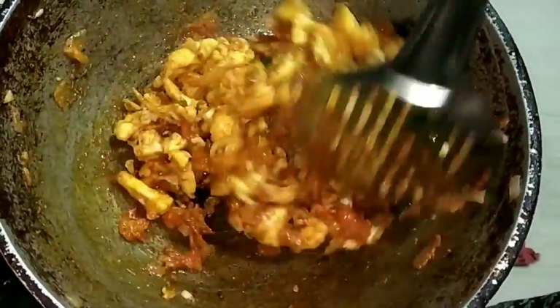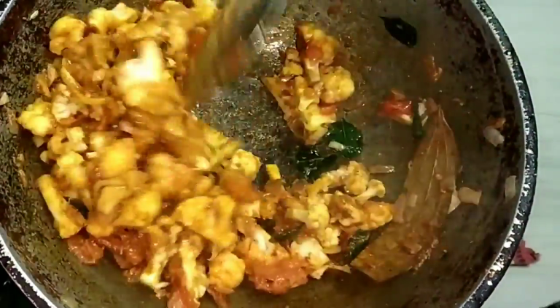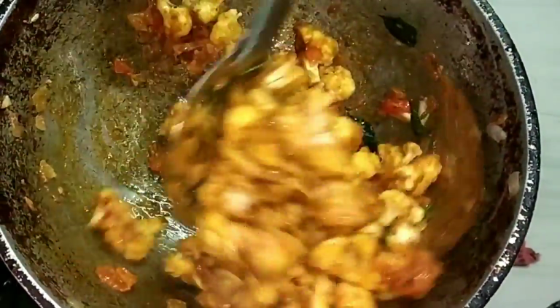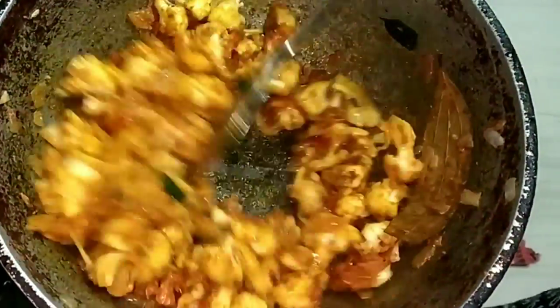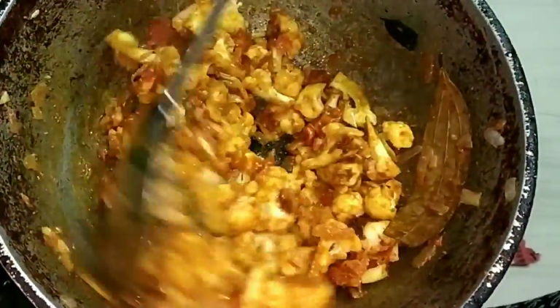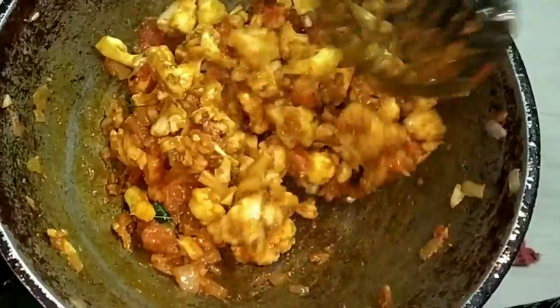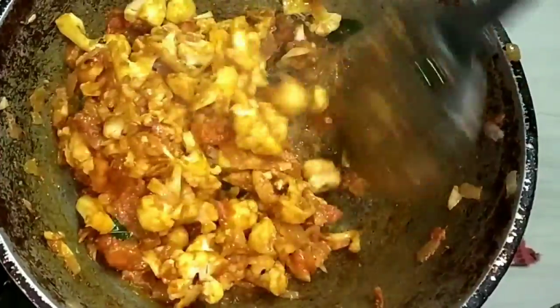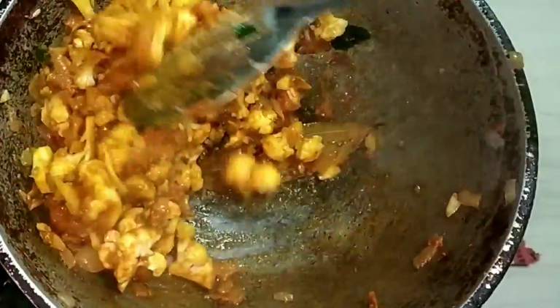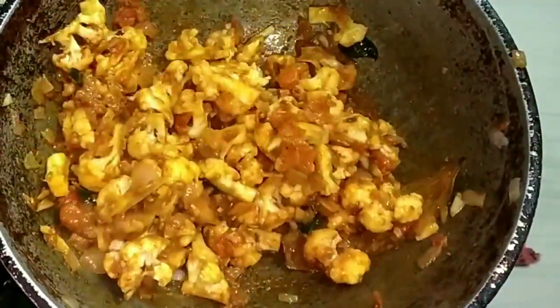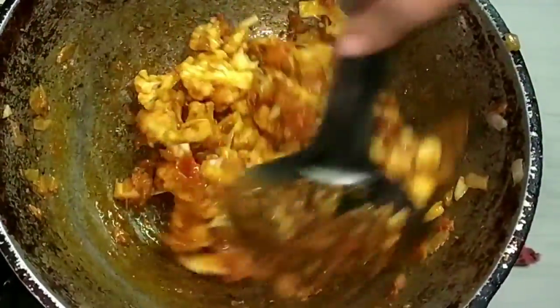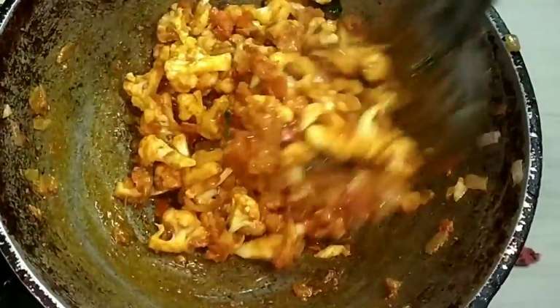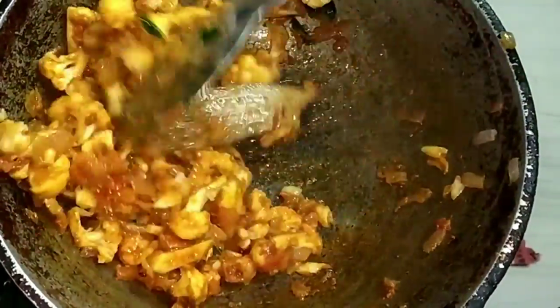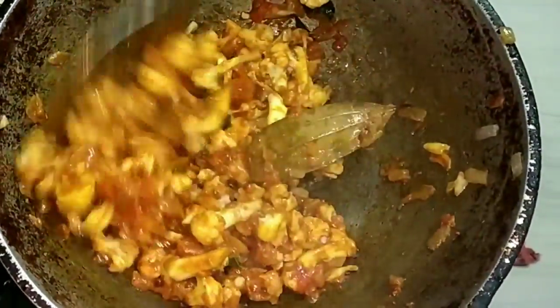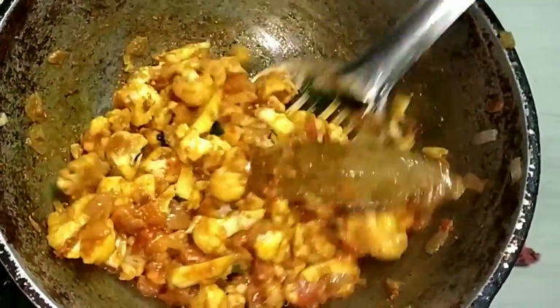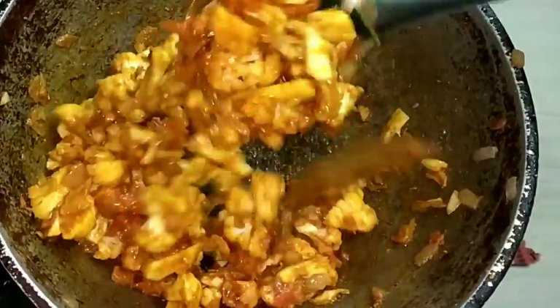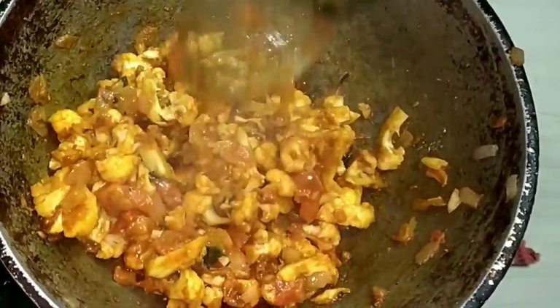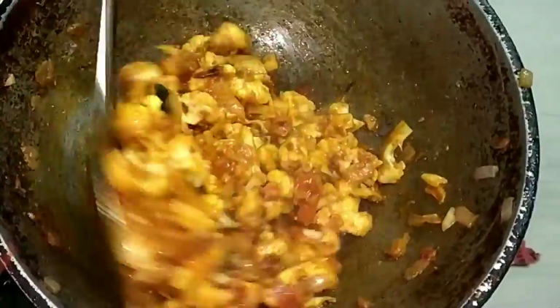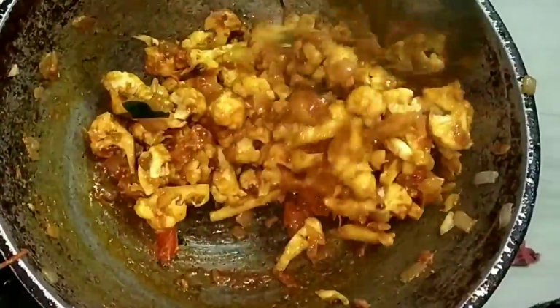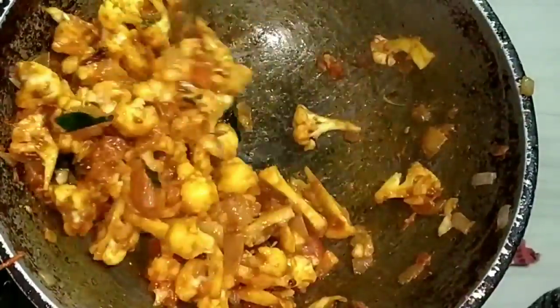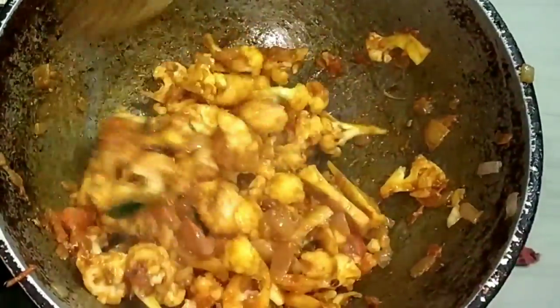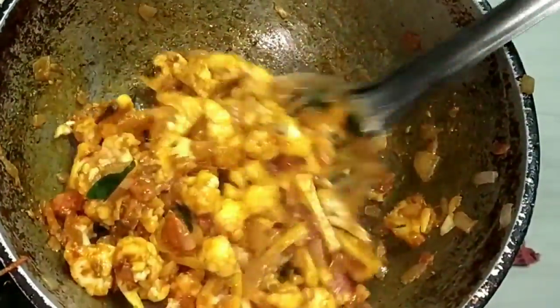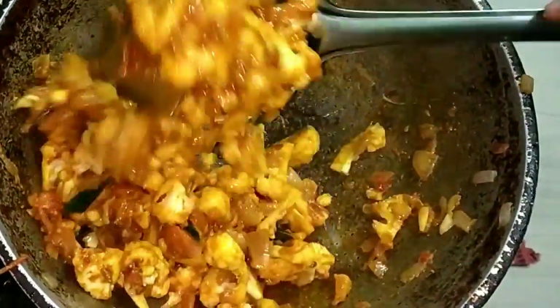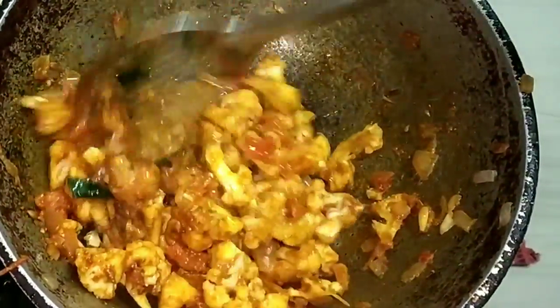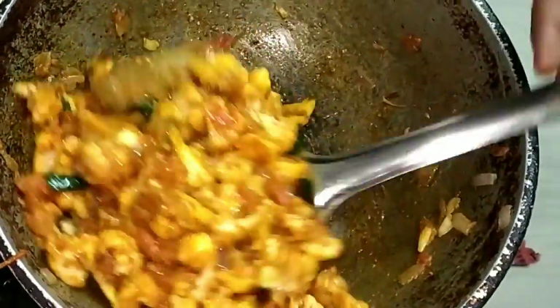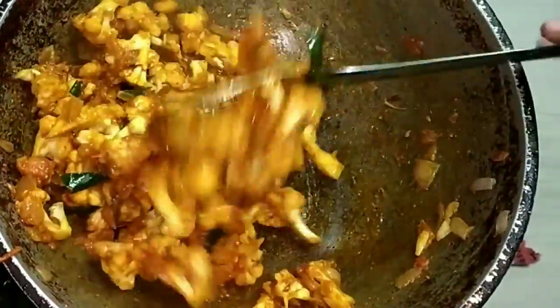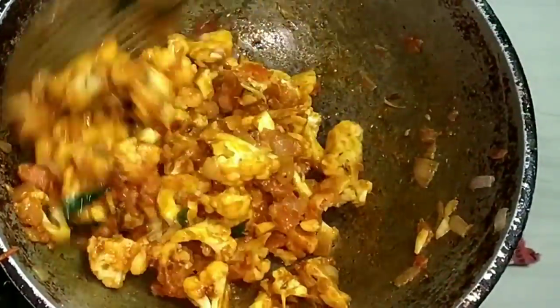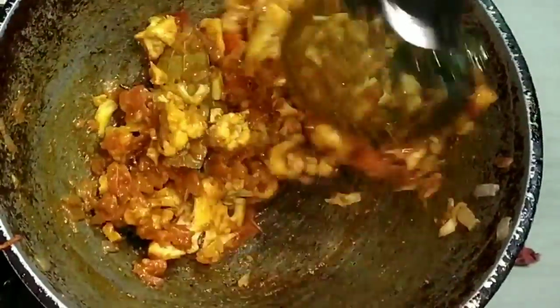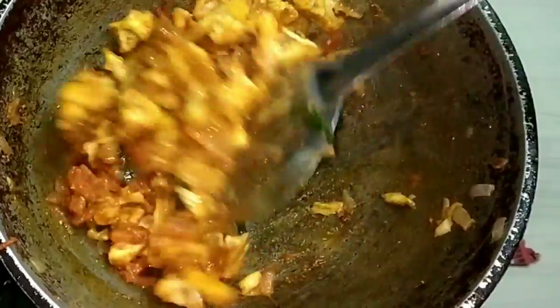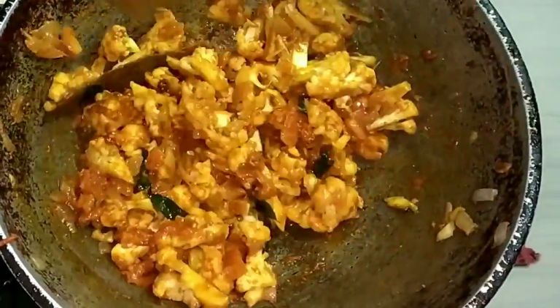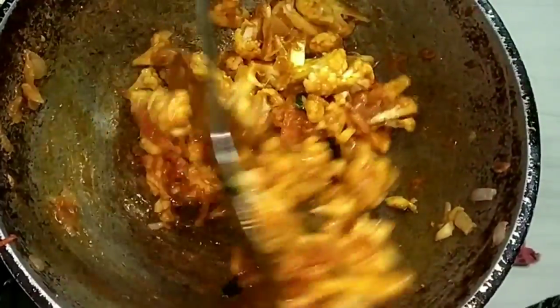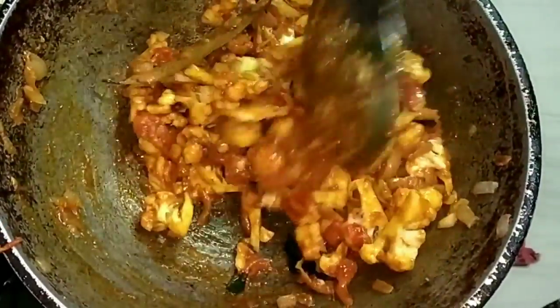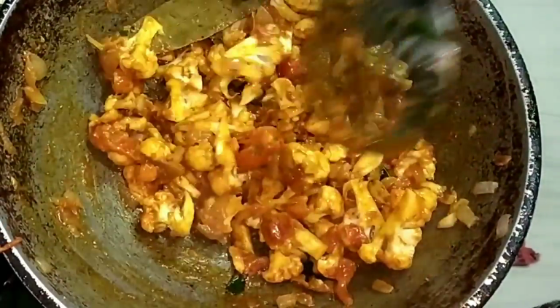Add the salt to the rice and add it to the rice.